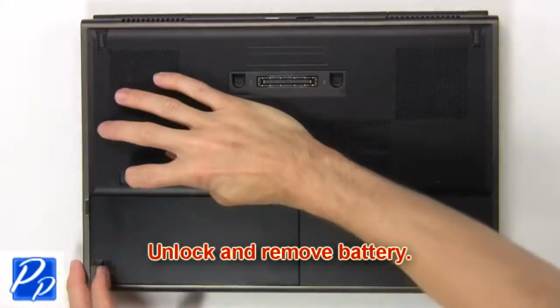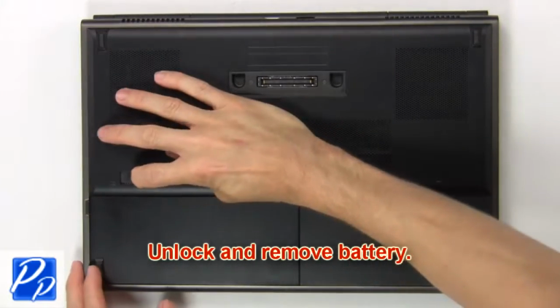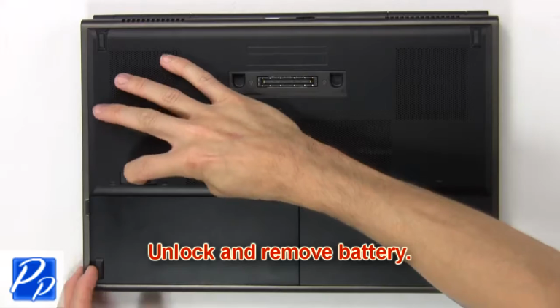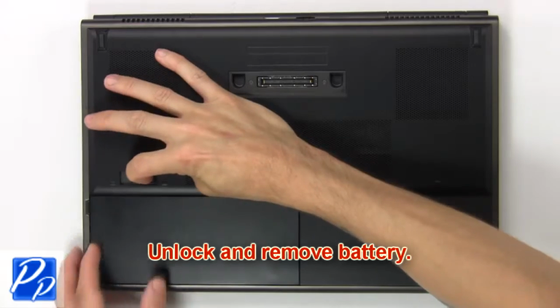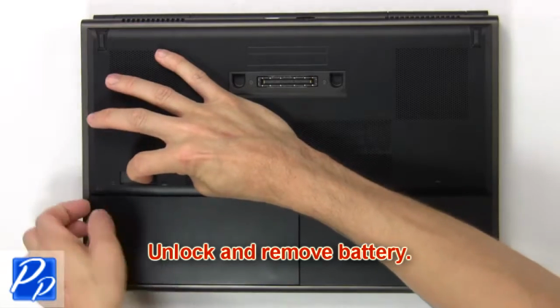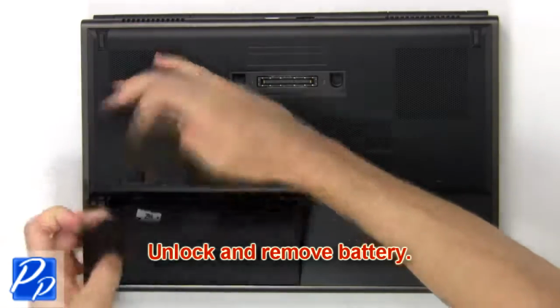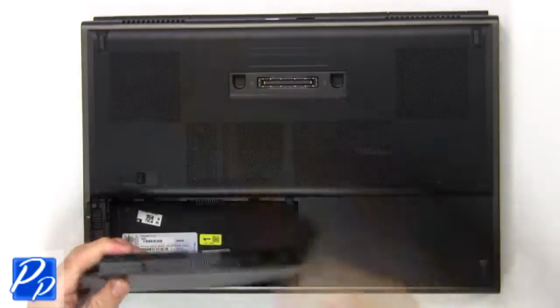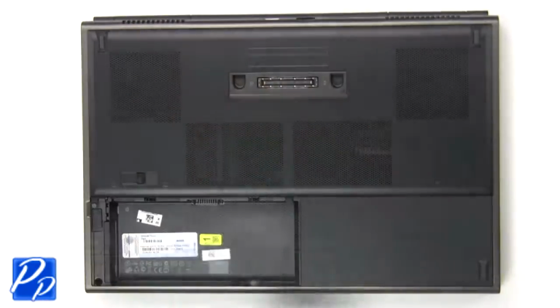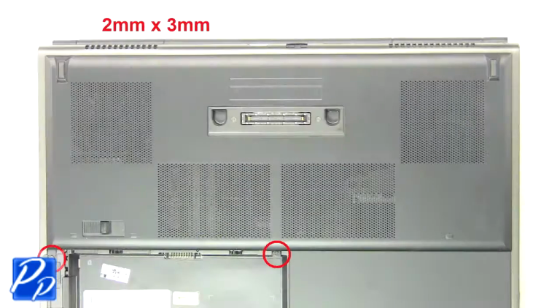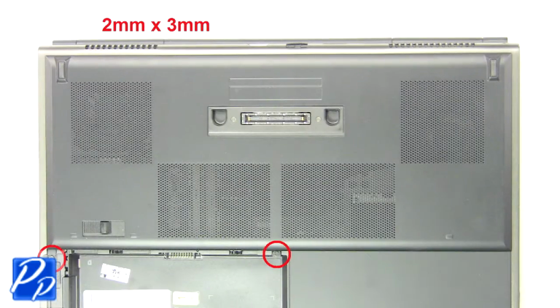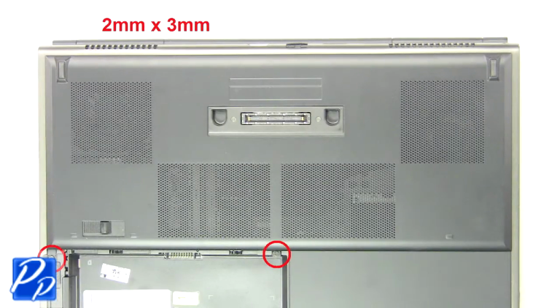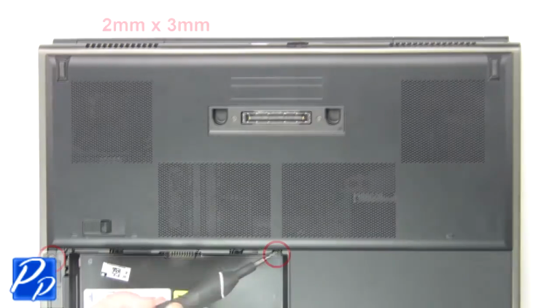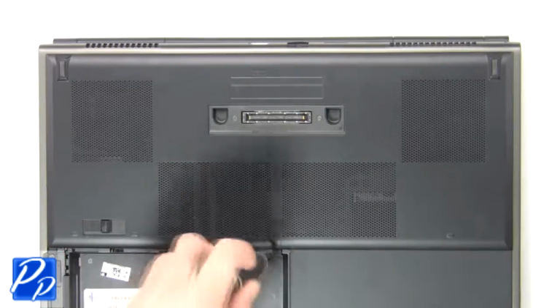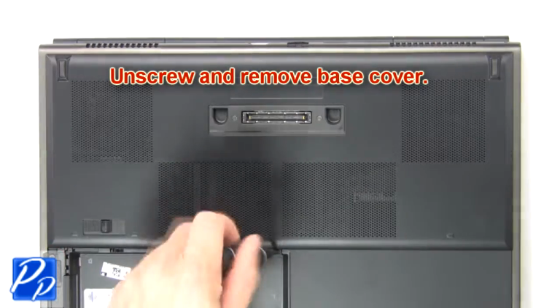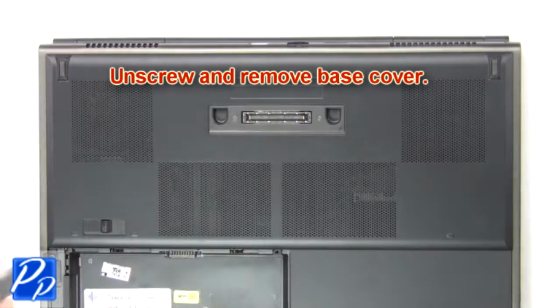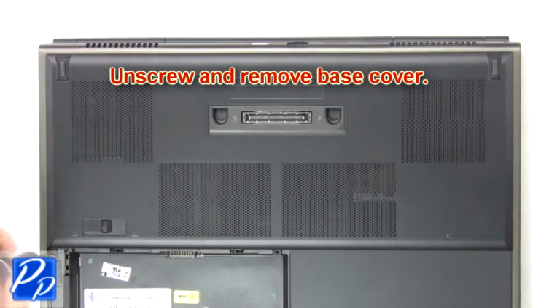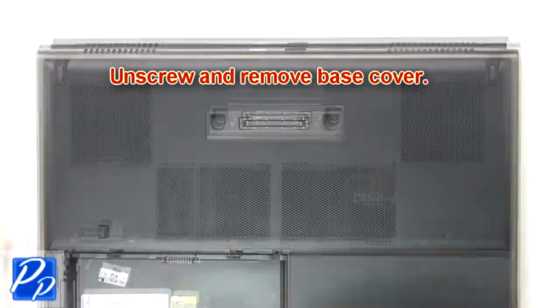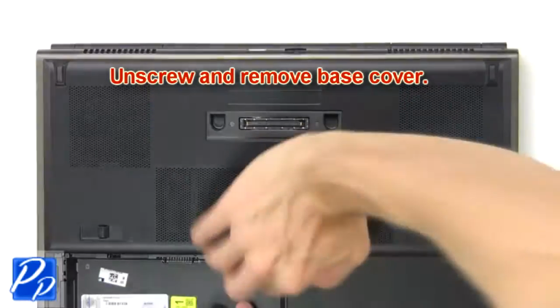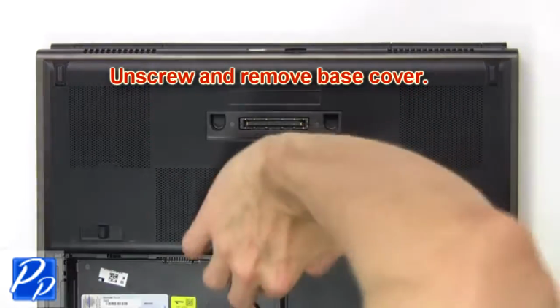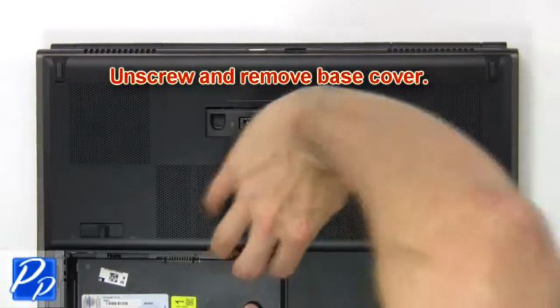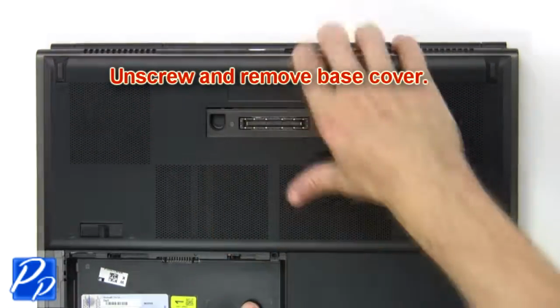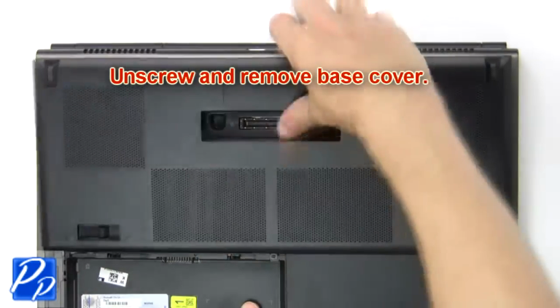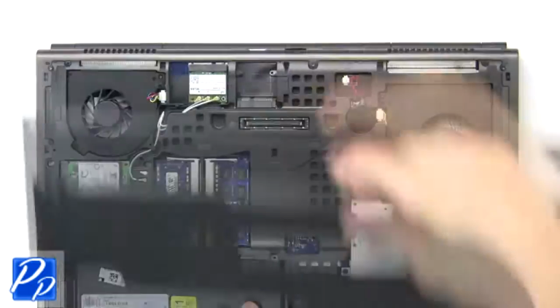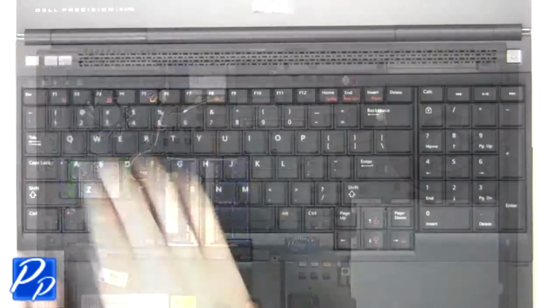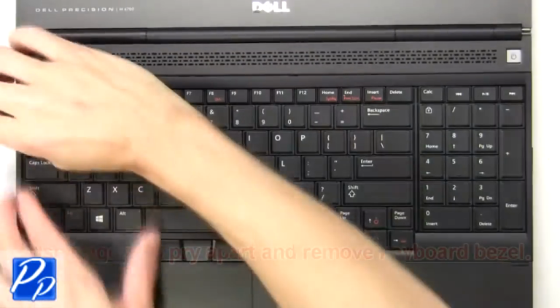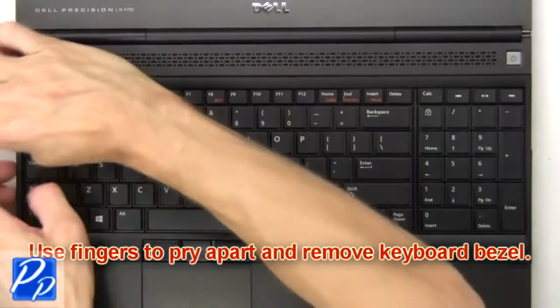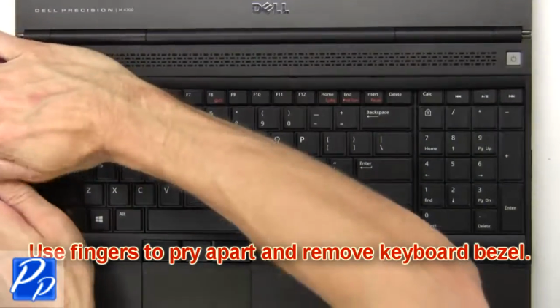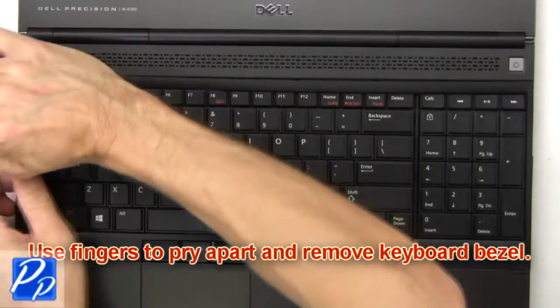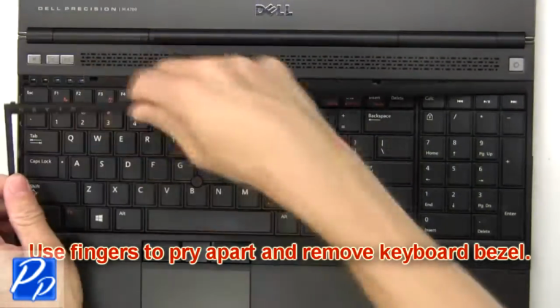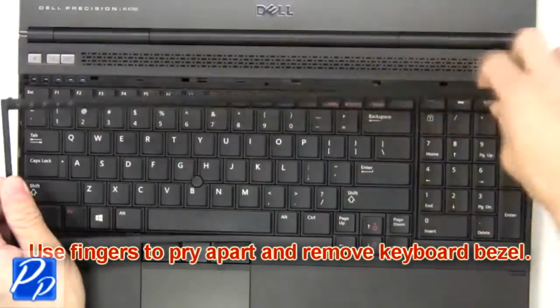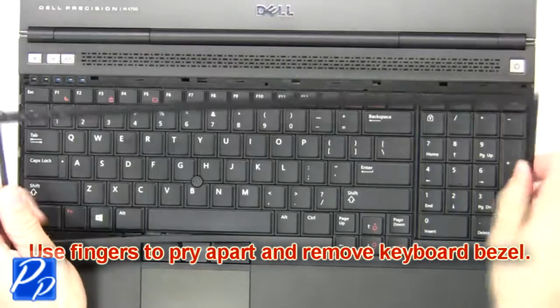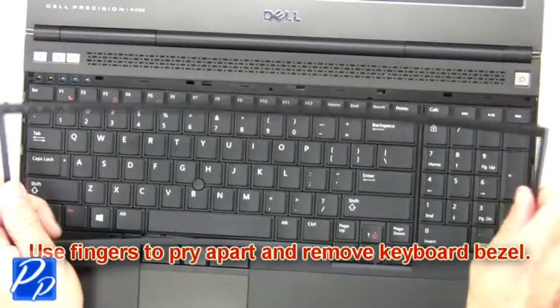Unlock and remove the battery. Now unscrew and remove the base cover. Now use fingers to pry apart and remove the keyboard bezel.